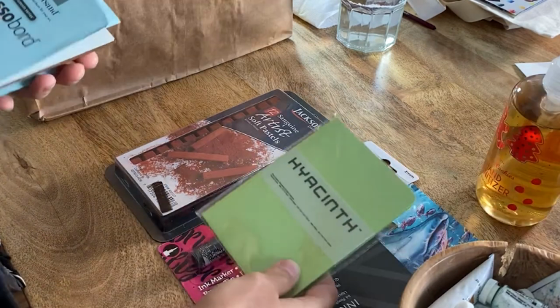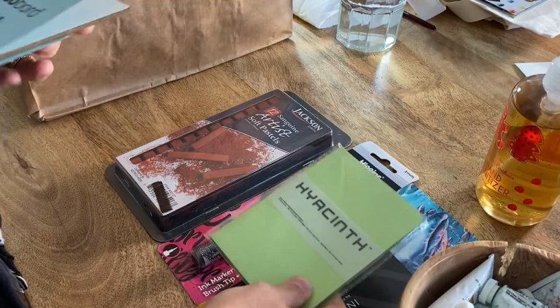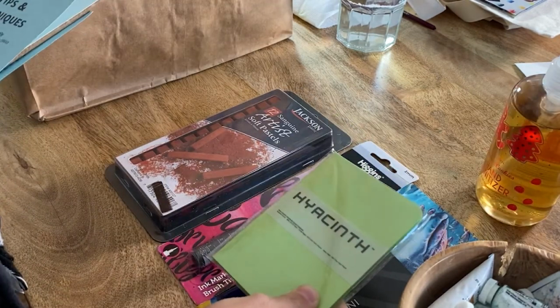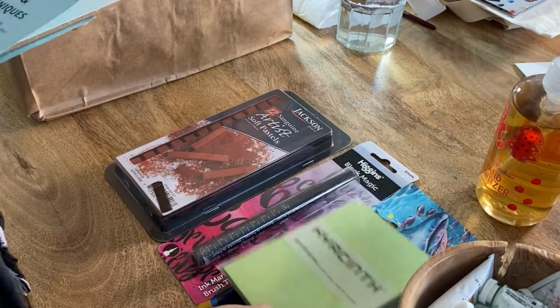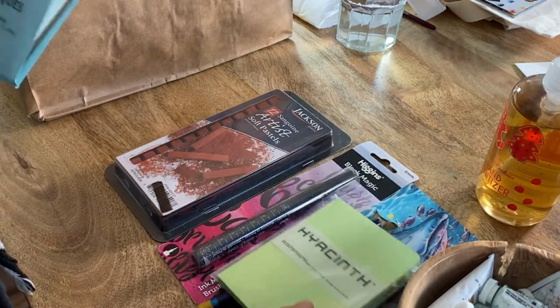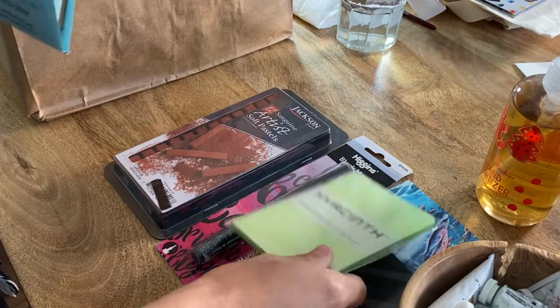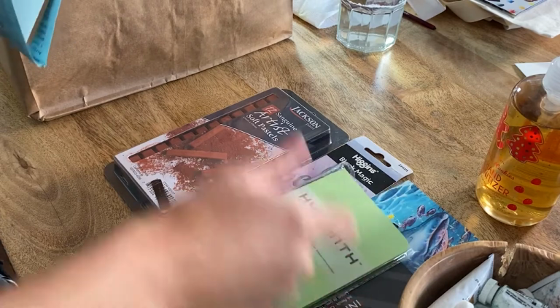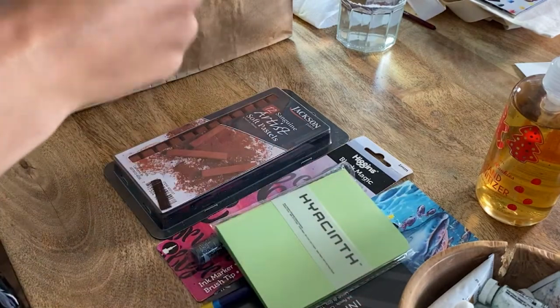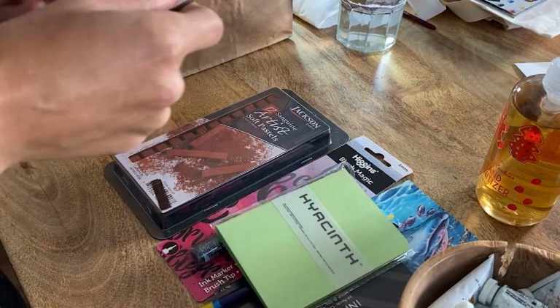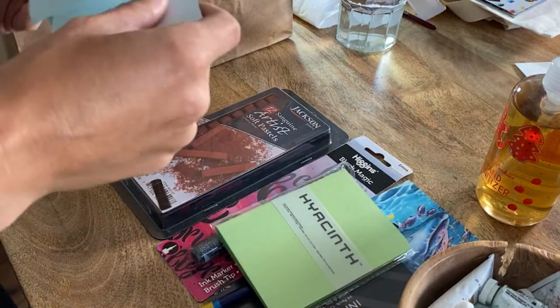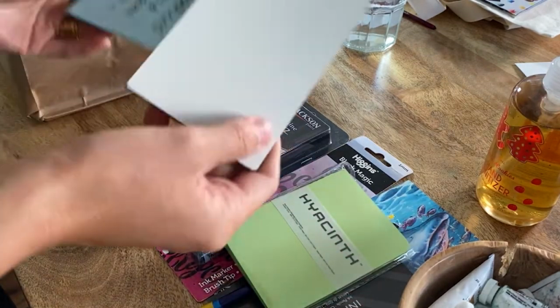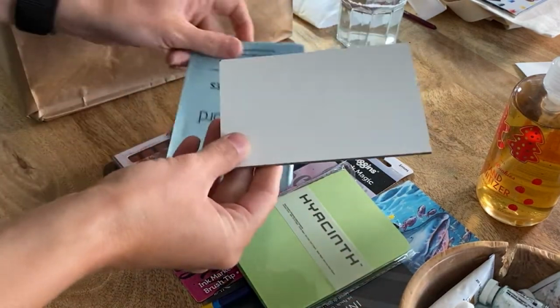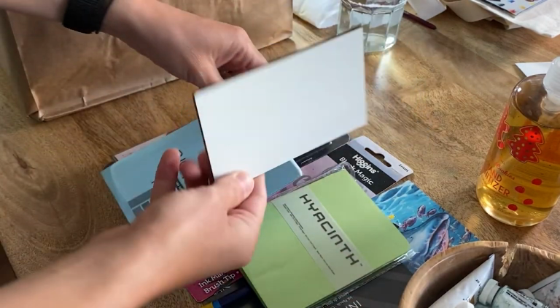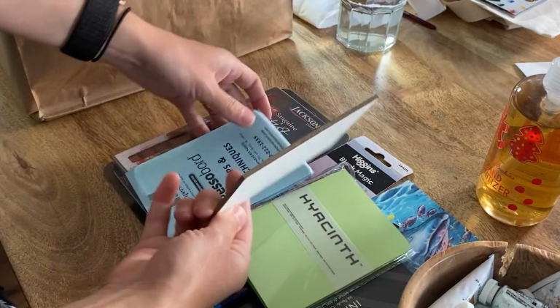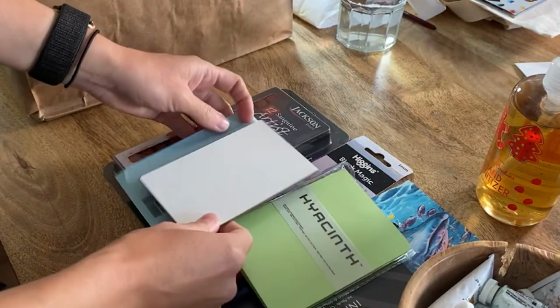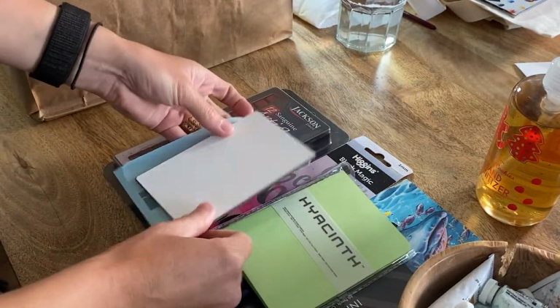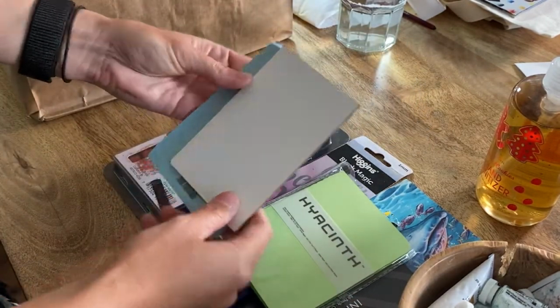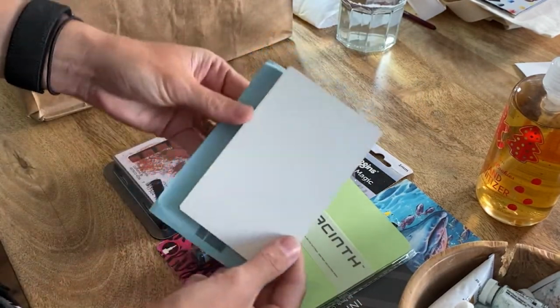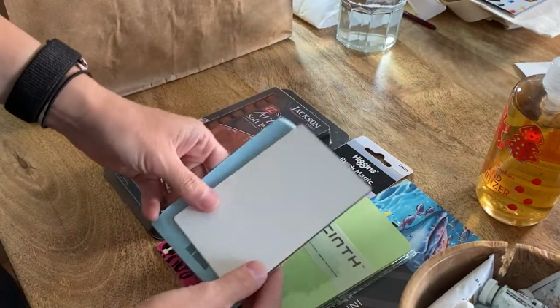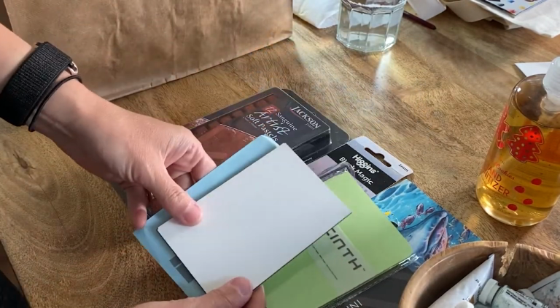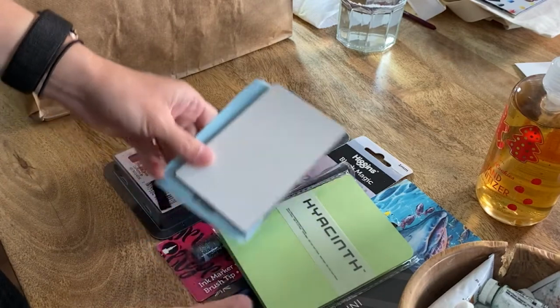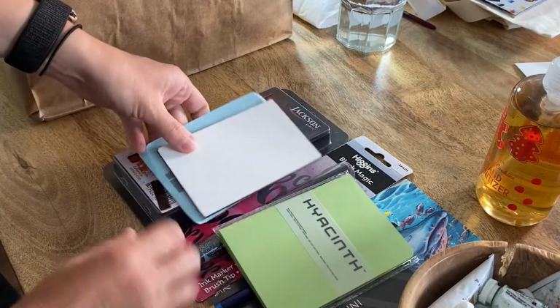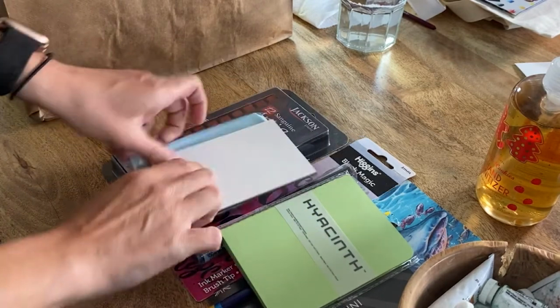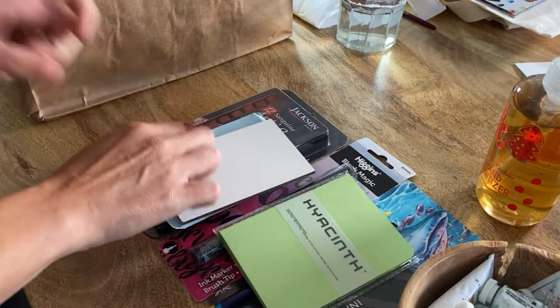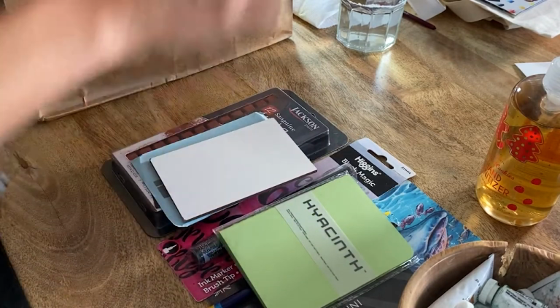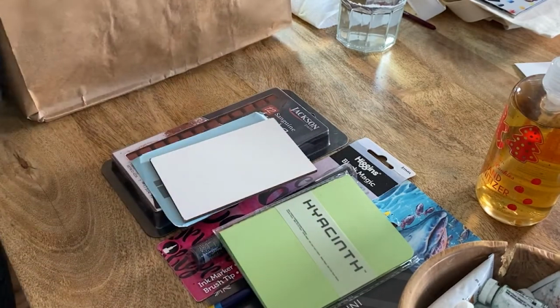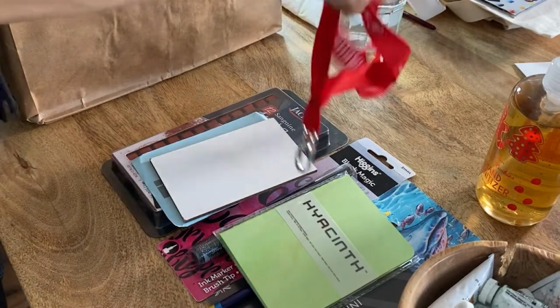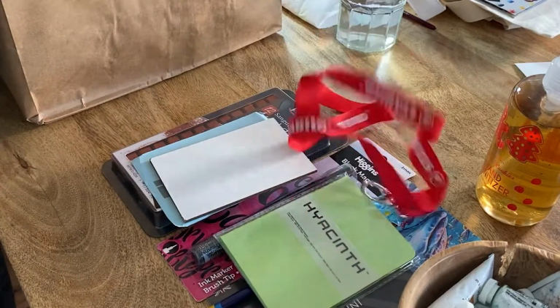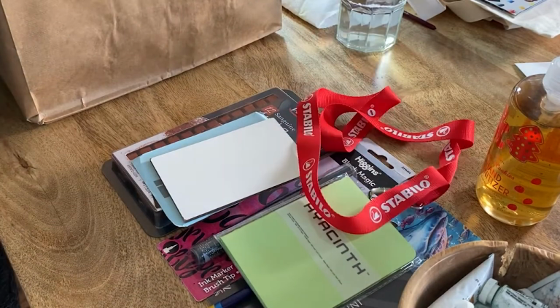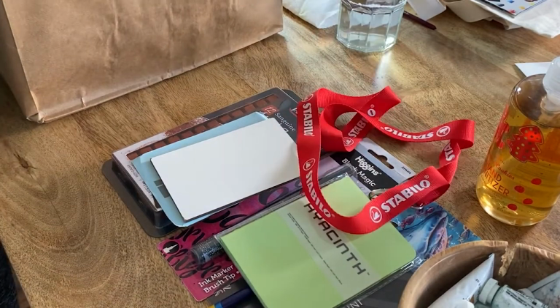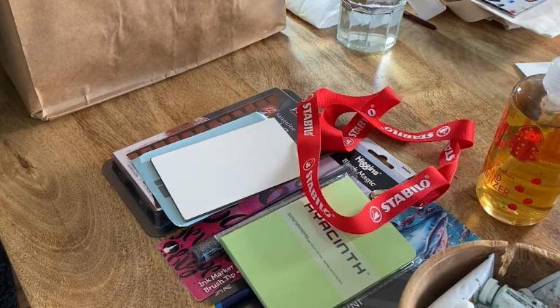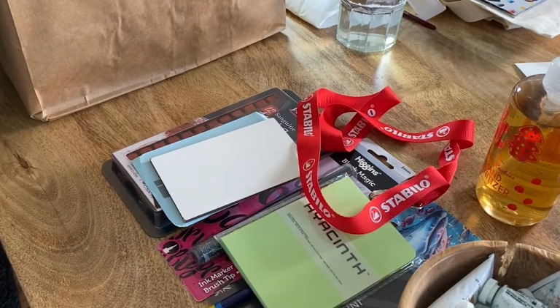Hyacinth notebooks — those are awesome for making notes. A miniature gesso board. I love using these for oil painting; they're a great surface. I always use them — that's awesome.